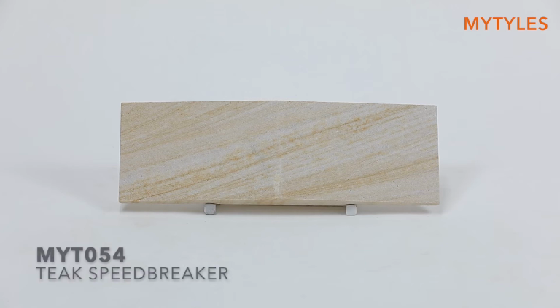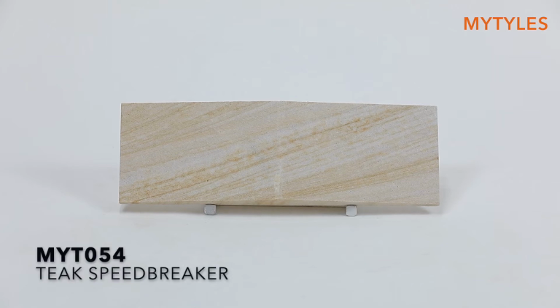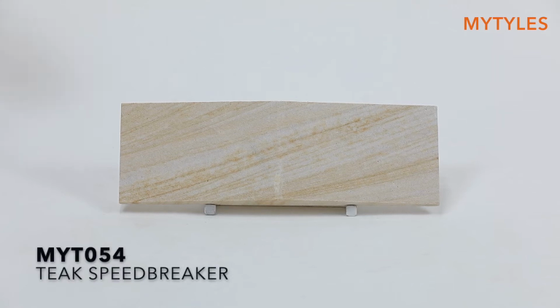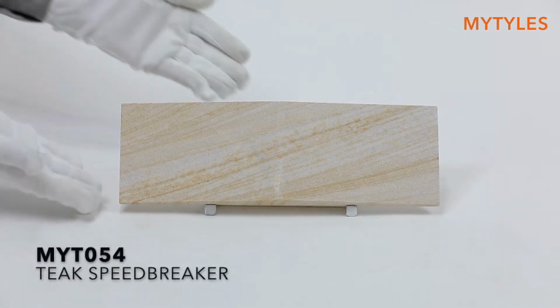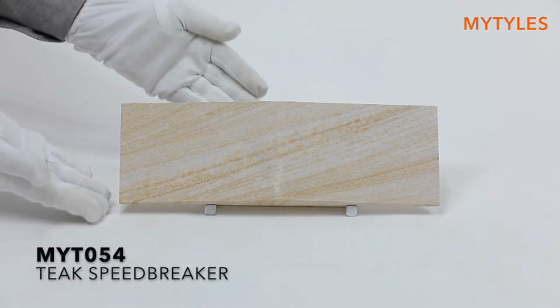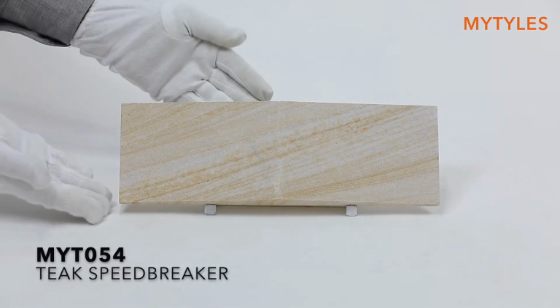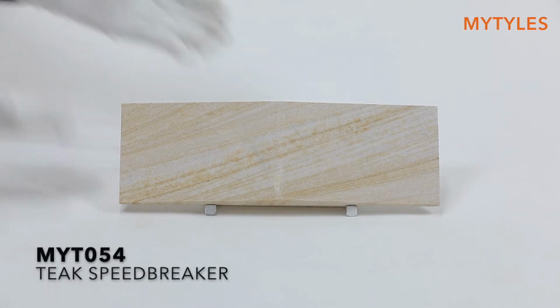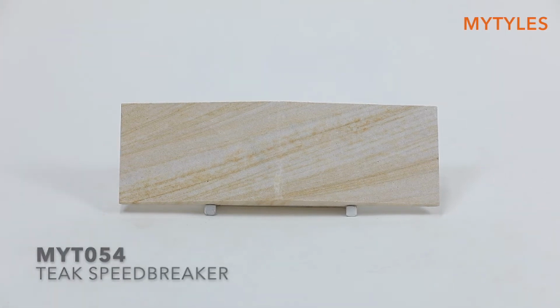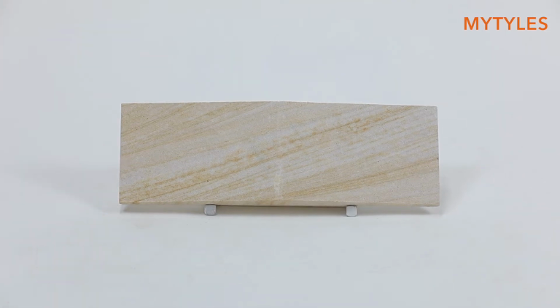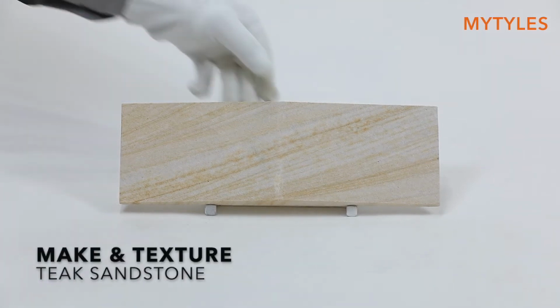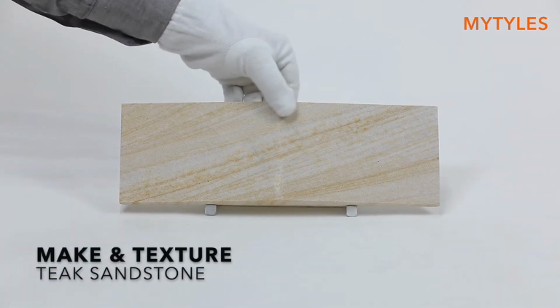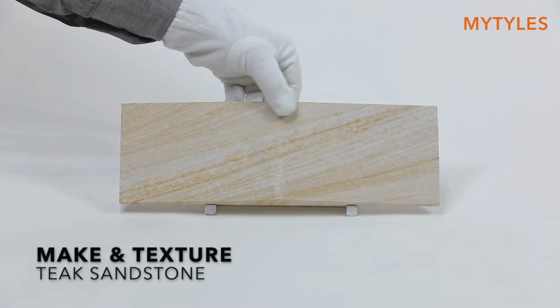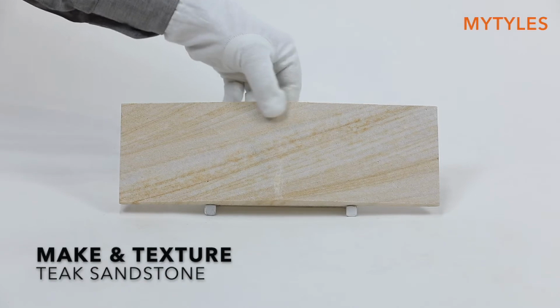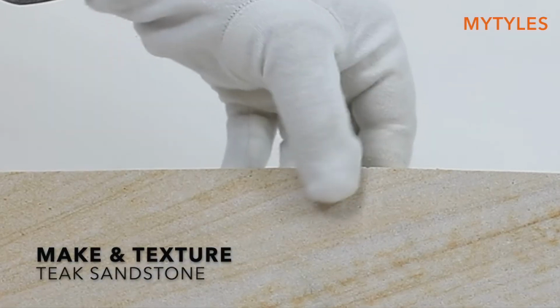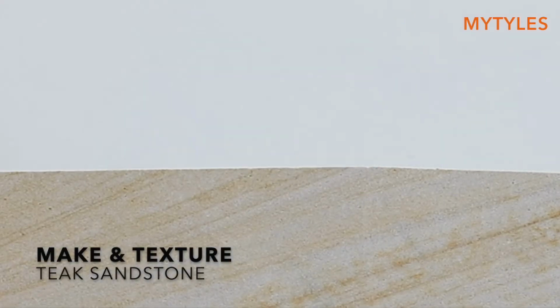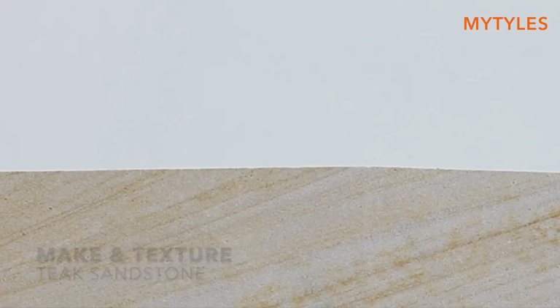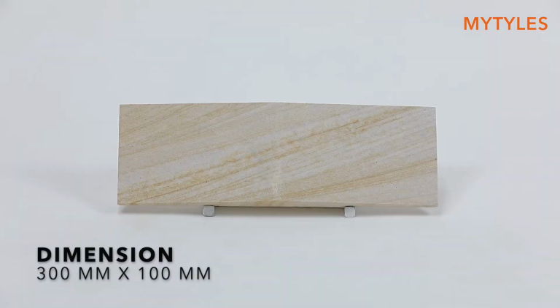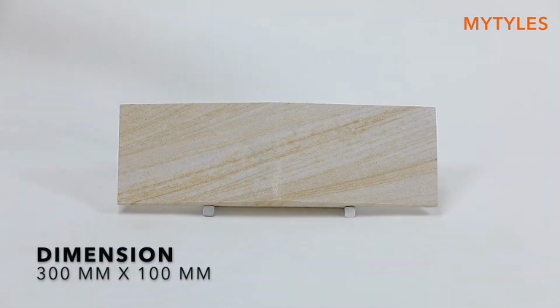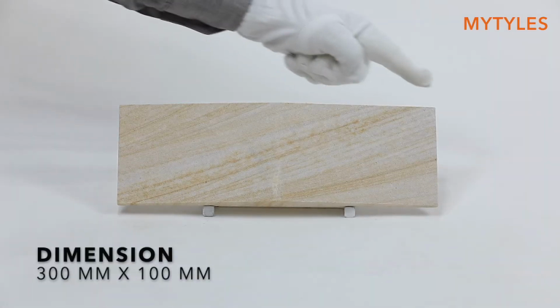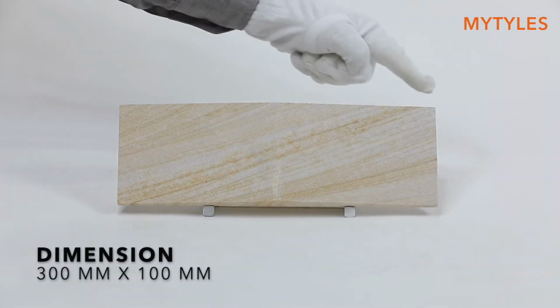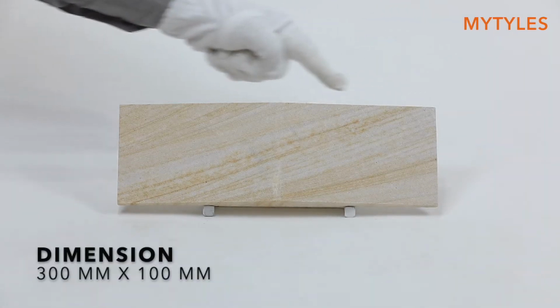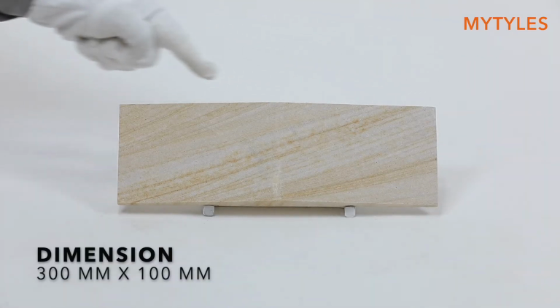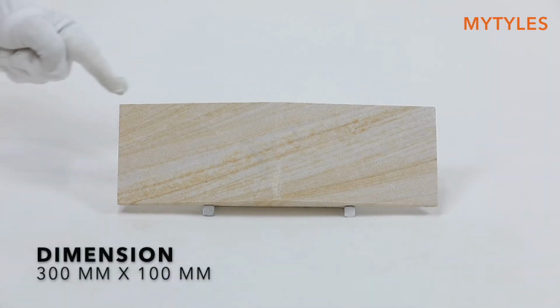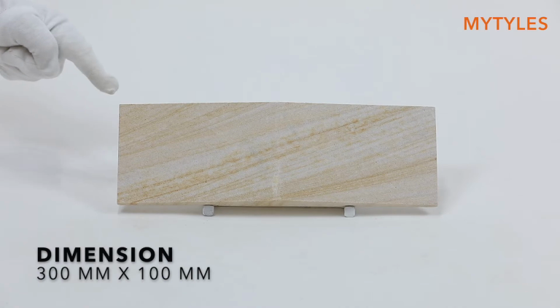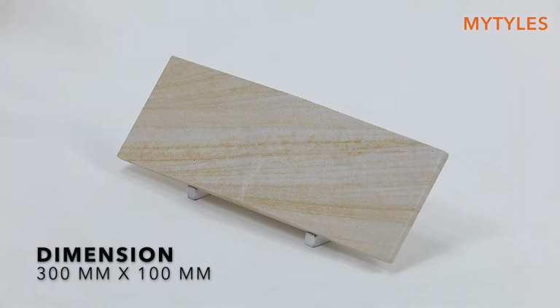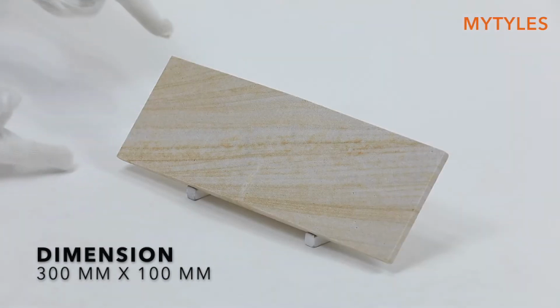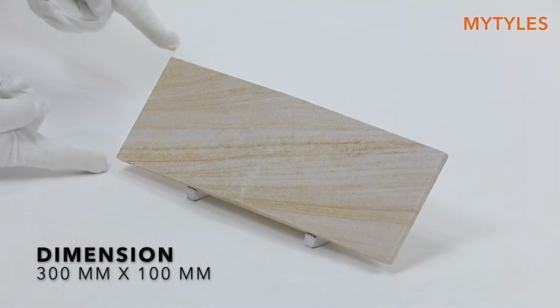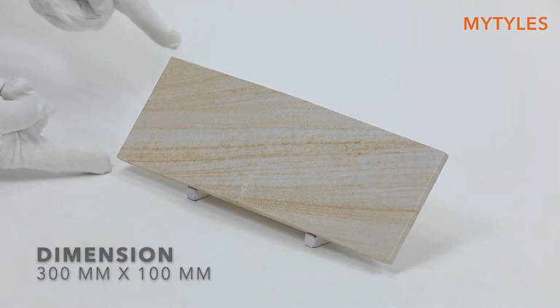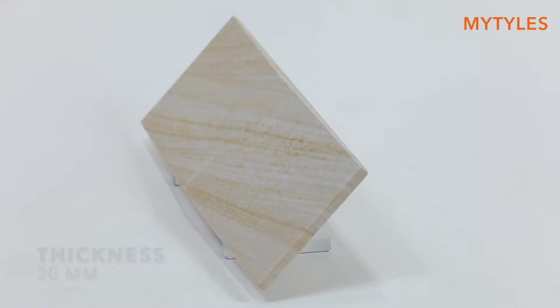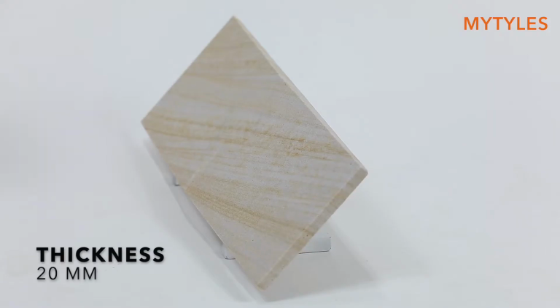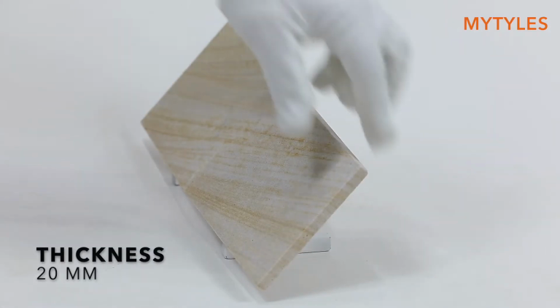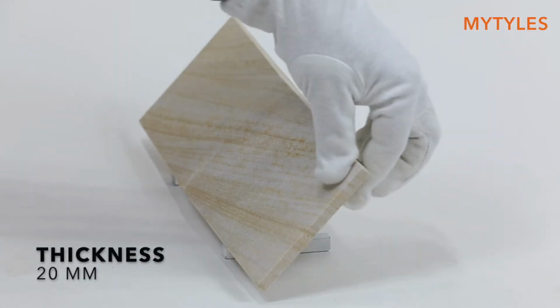Here is Teak Speedbraker from a natural stone cladding collection. It is made from teak sandstone. The dimensions of the tile are 300 mm x 200 mm, and its thickness is 20 mm.